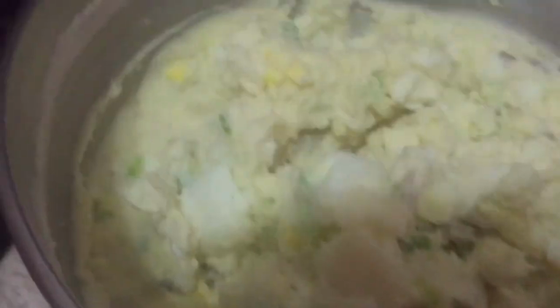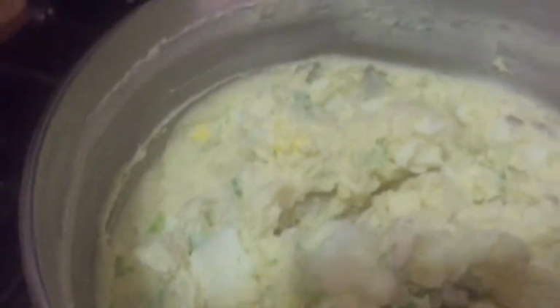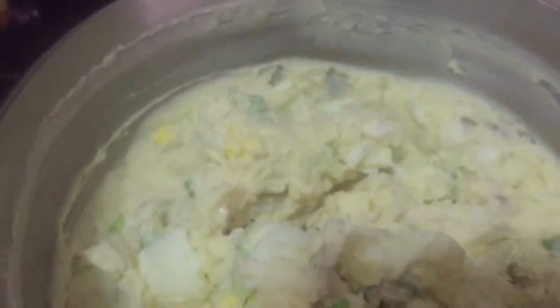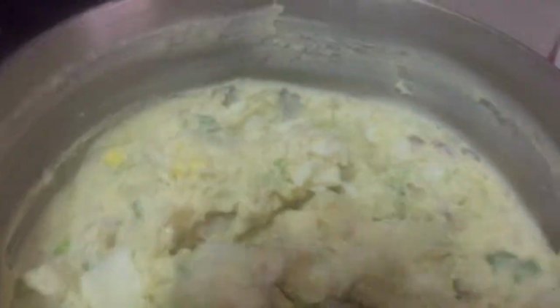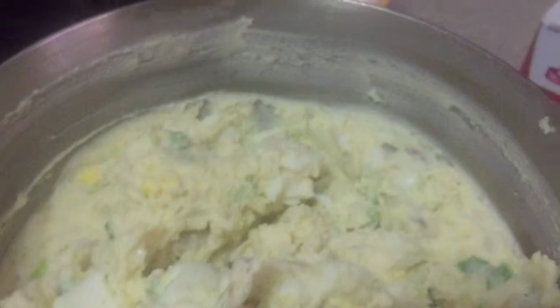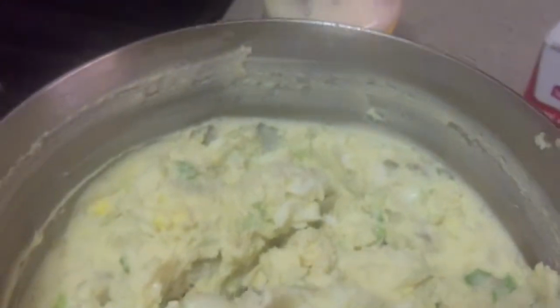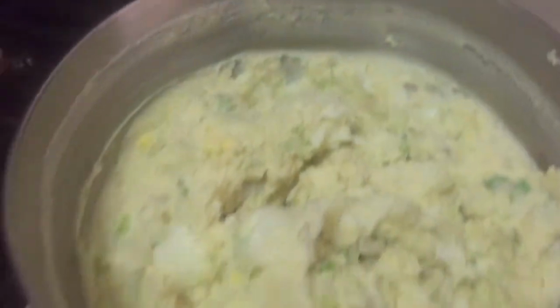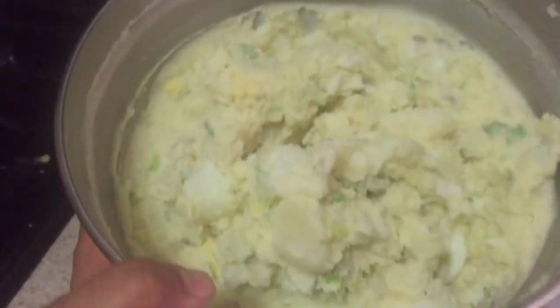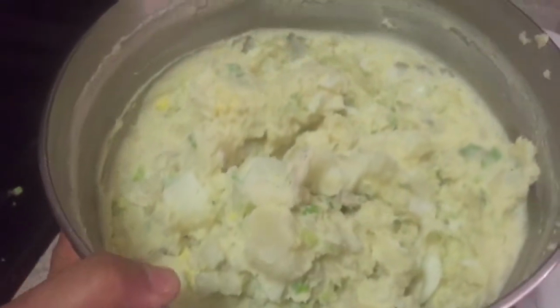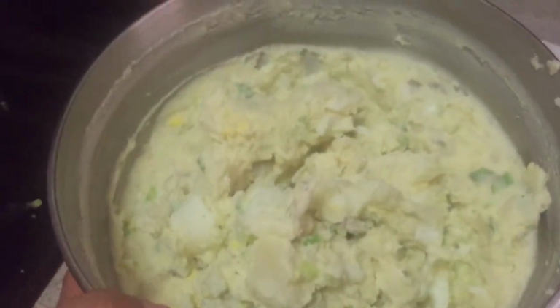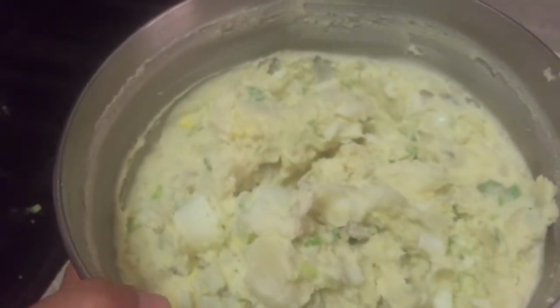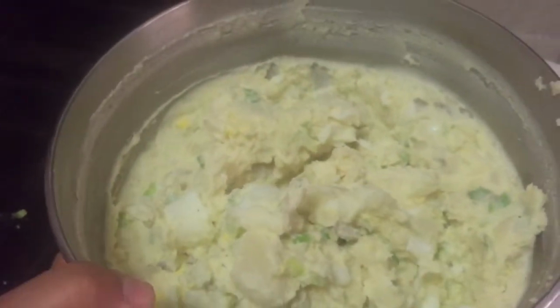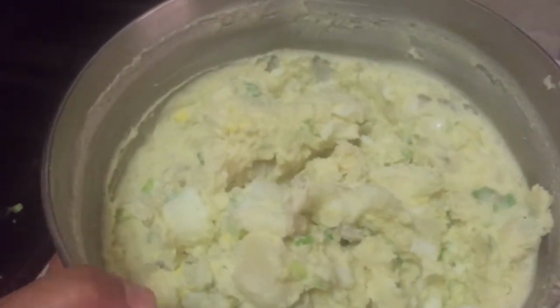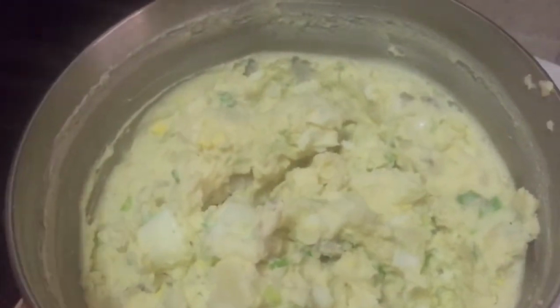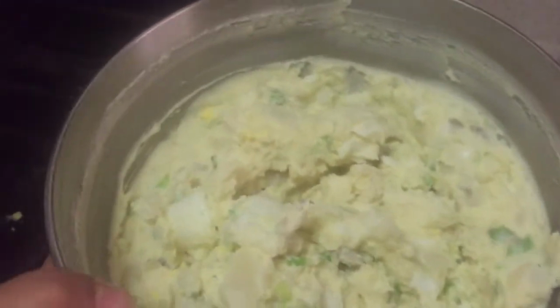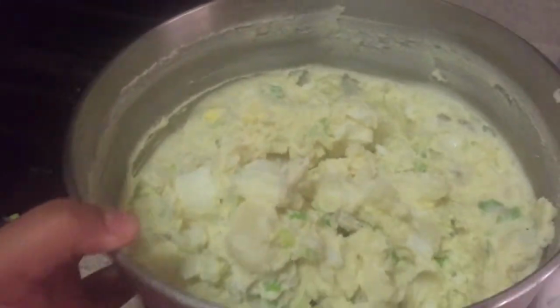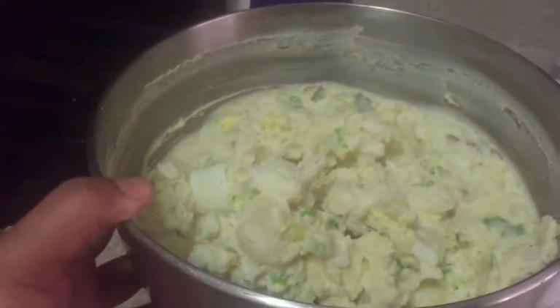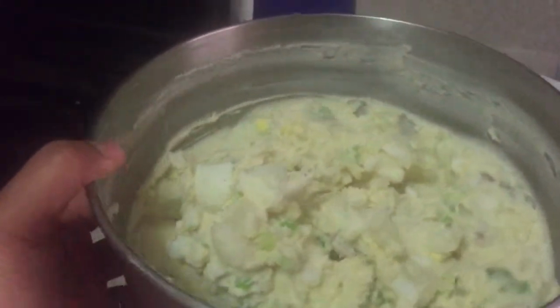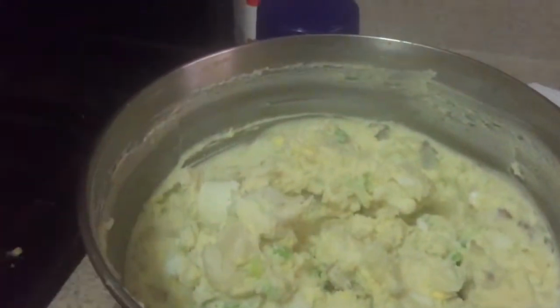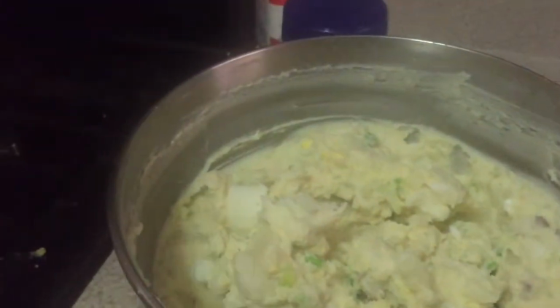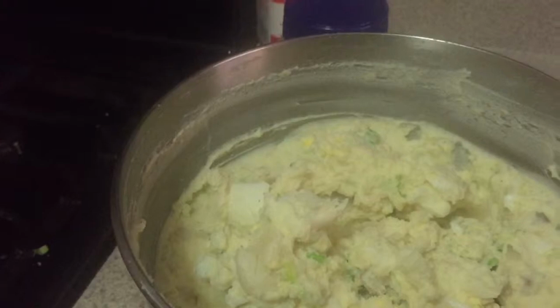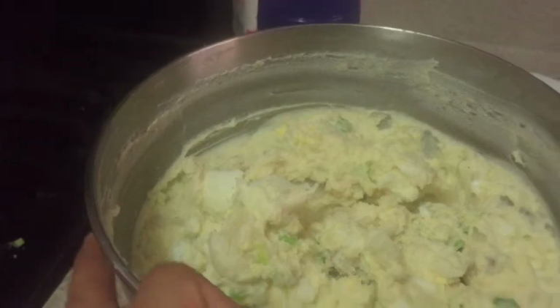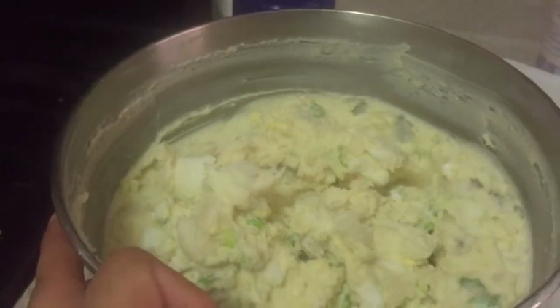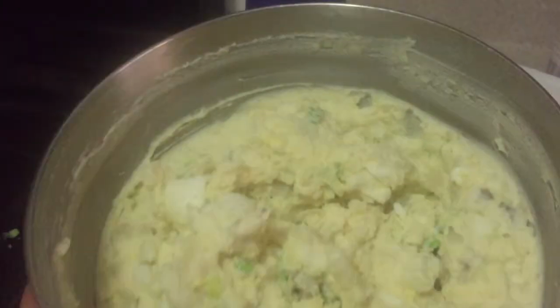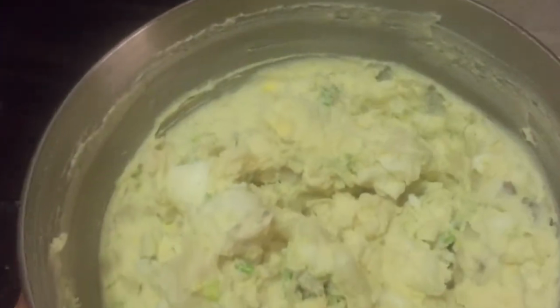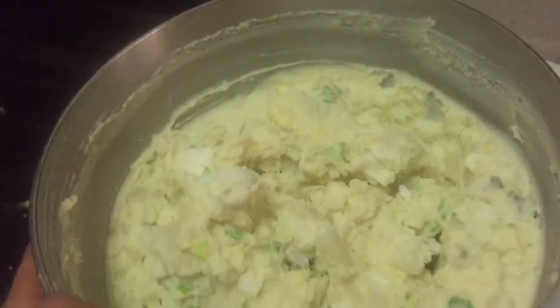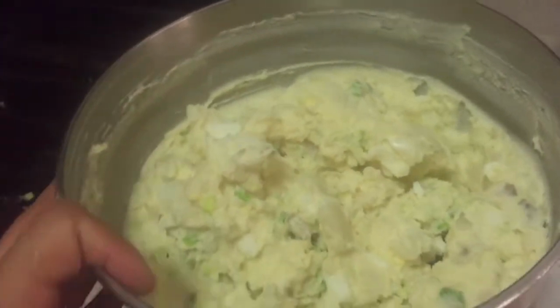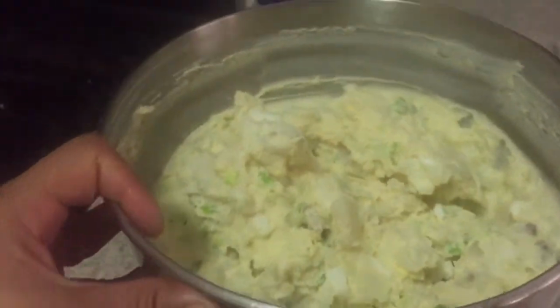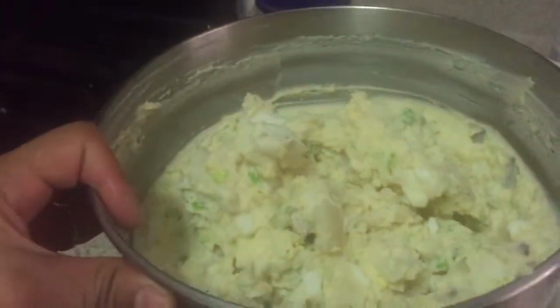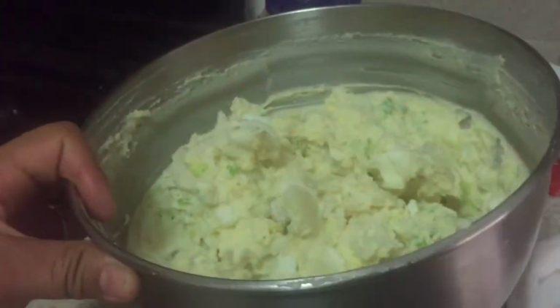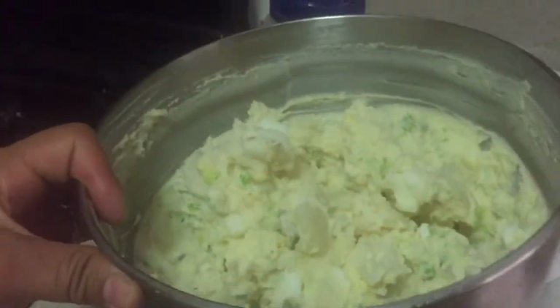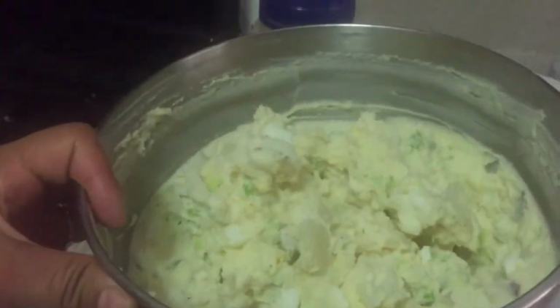What you can also add is black olives. I really don't care for black olives, that's why I didn't add any, but you could add black olives if you'd like. But that's it!